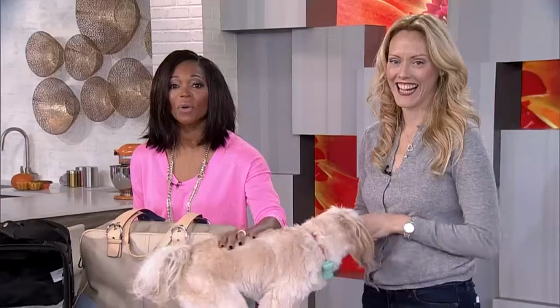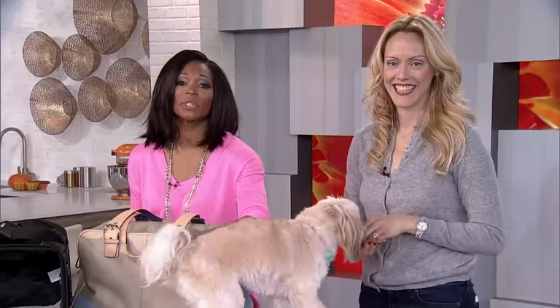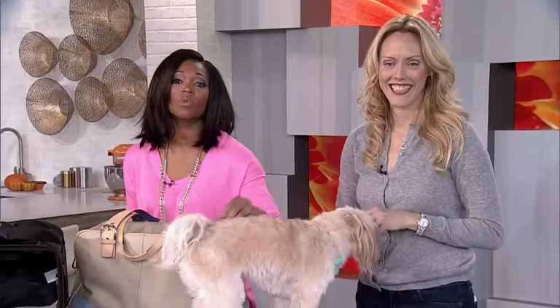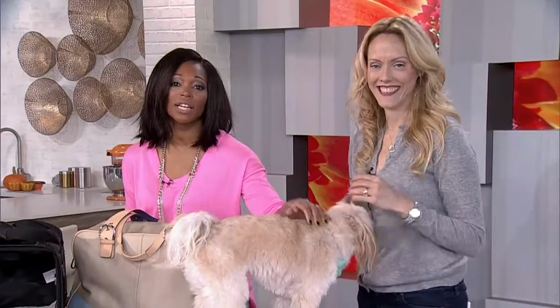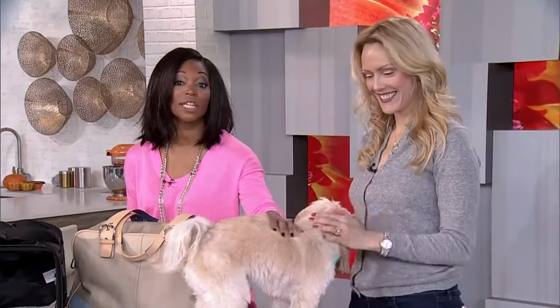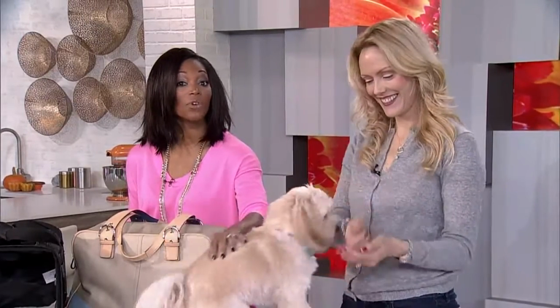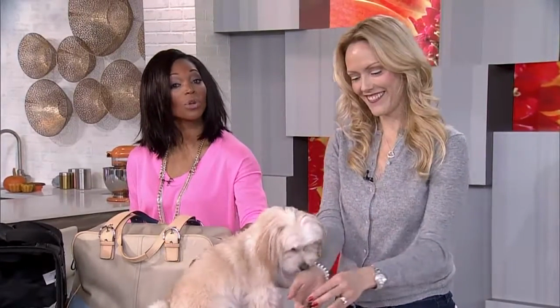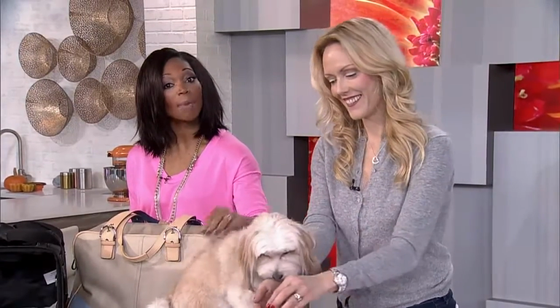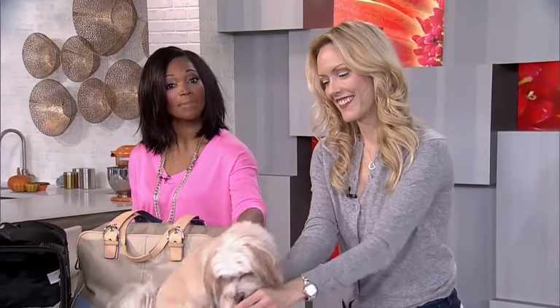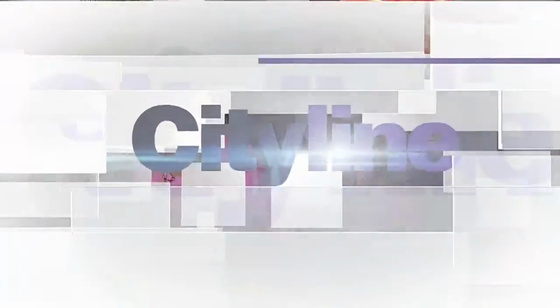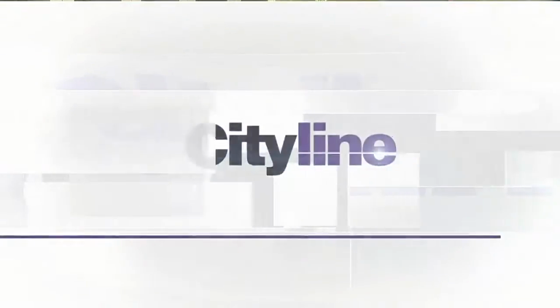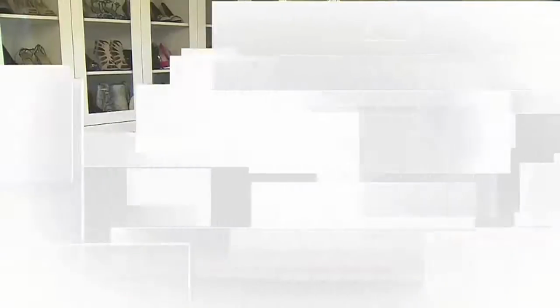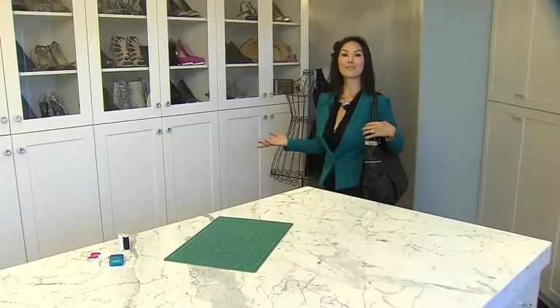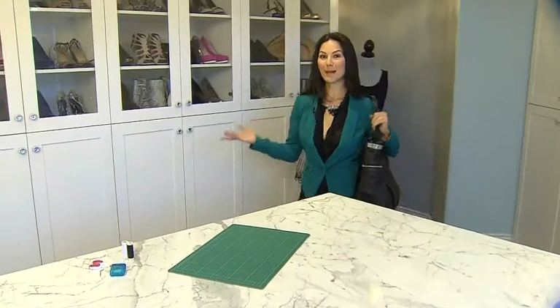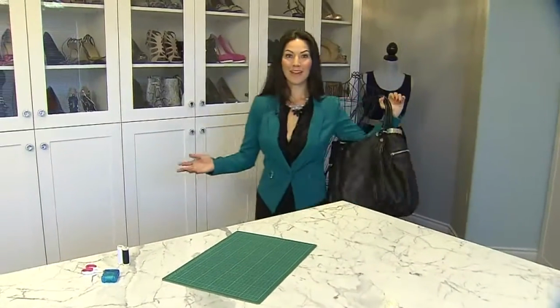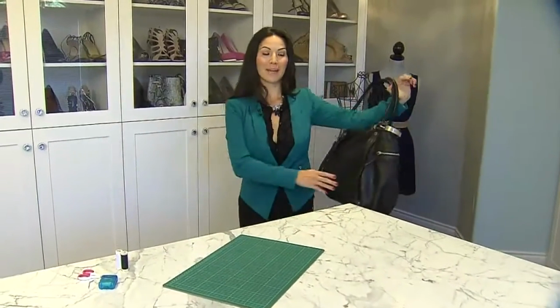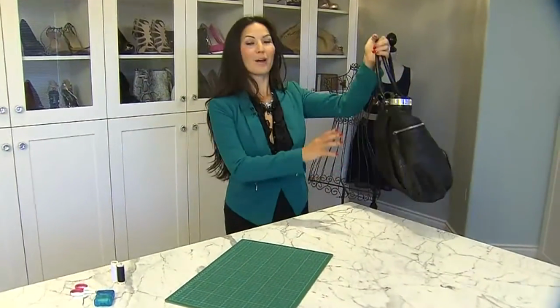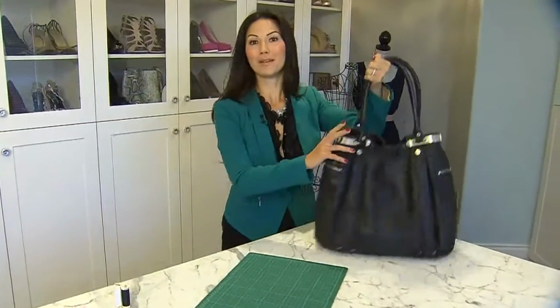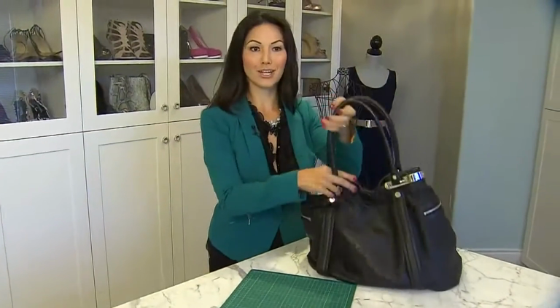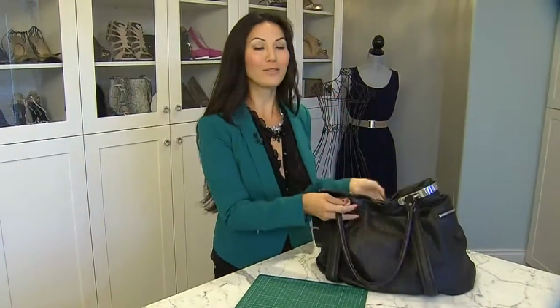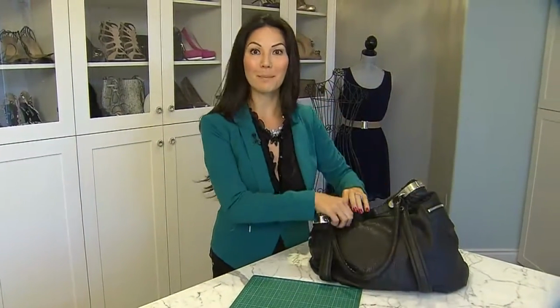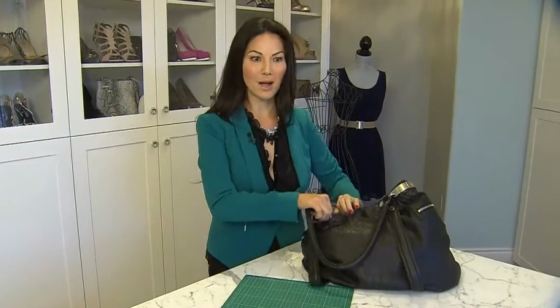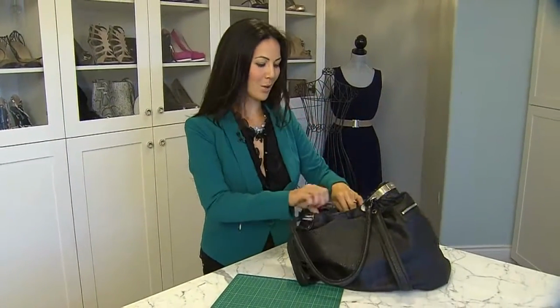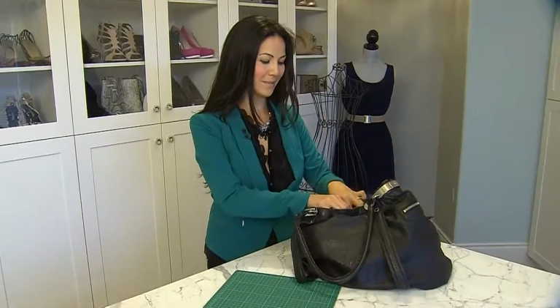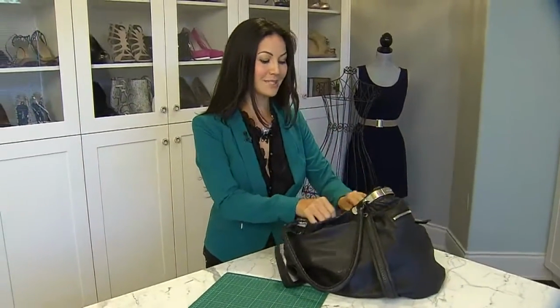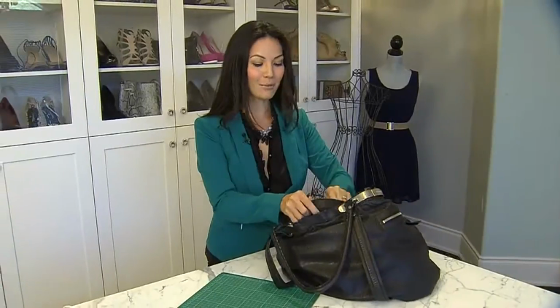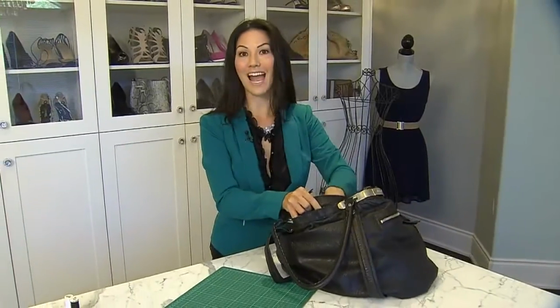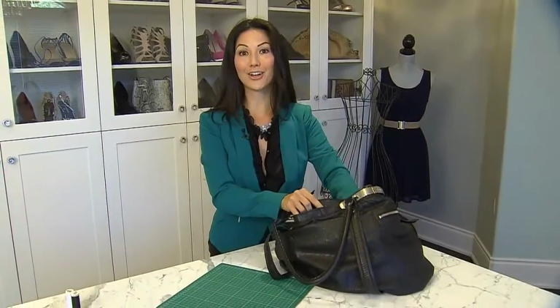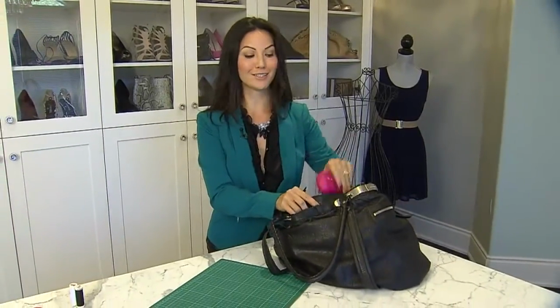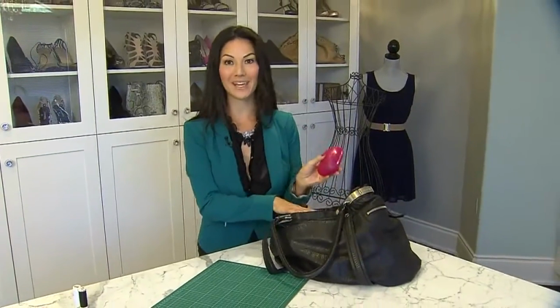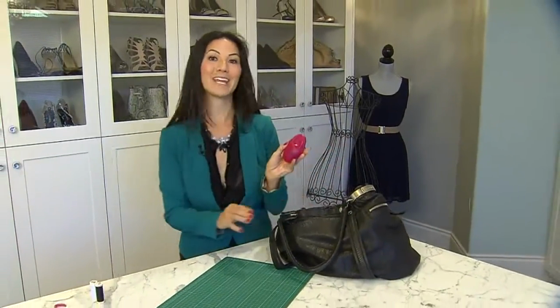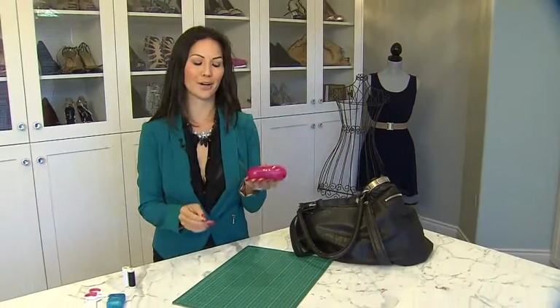Sewing expert Denise Wild has a great tip for all you traveling moms. If you've got a special event coming up, a family function, or if you're just a busy mom on the go like me, you definitely want to have a good sewing kit in your purse.